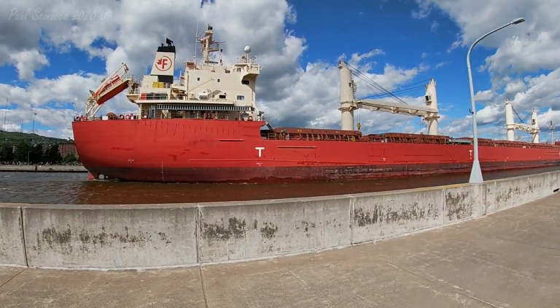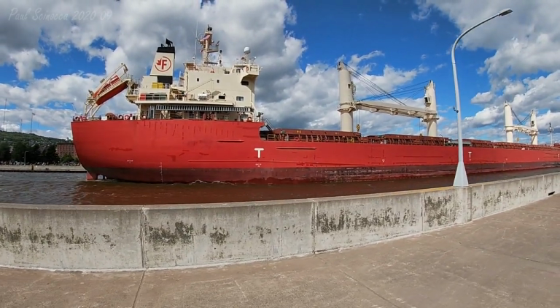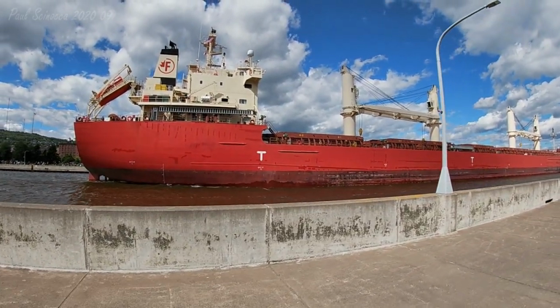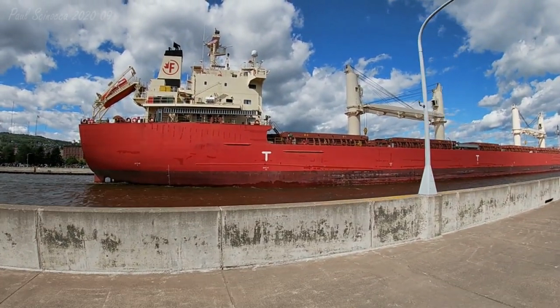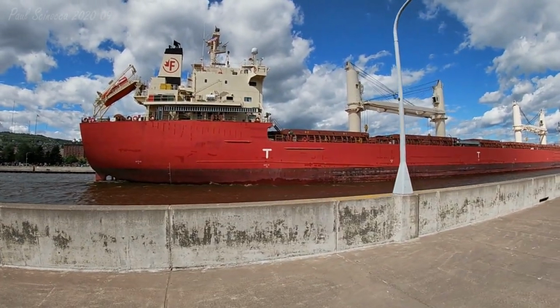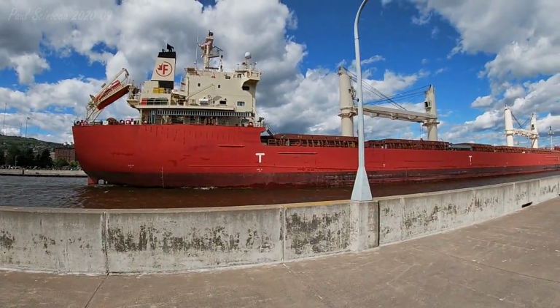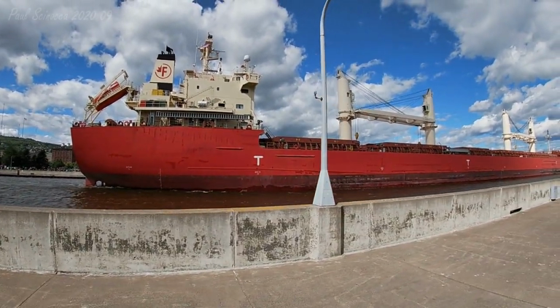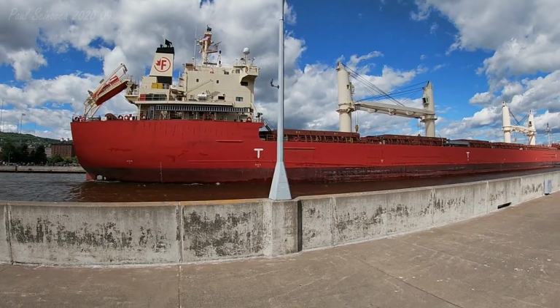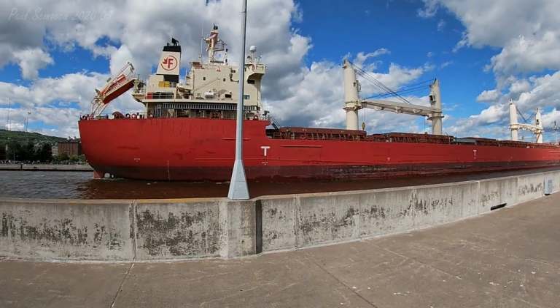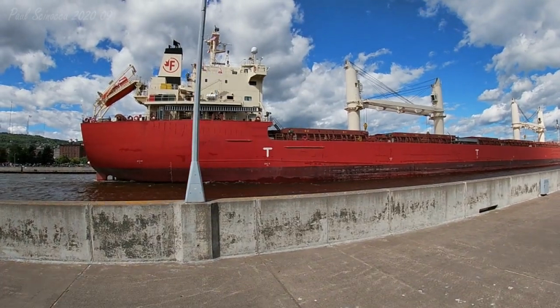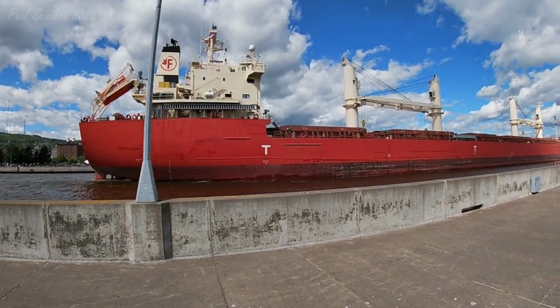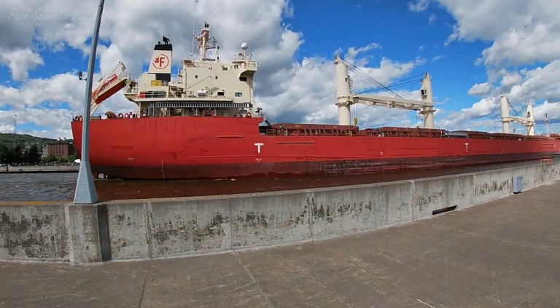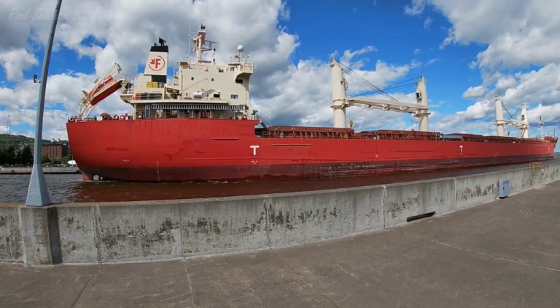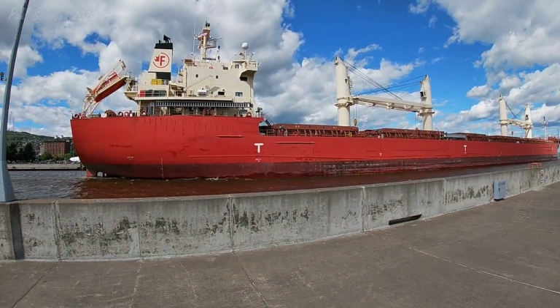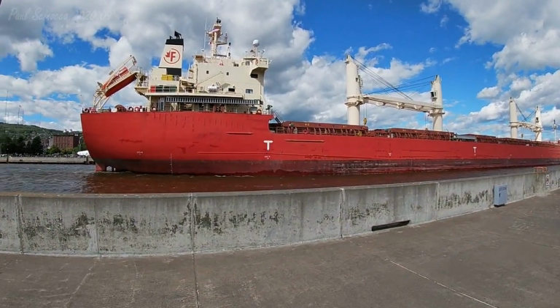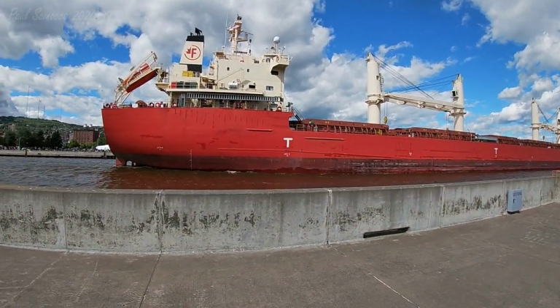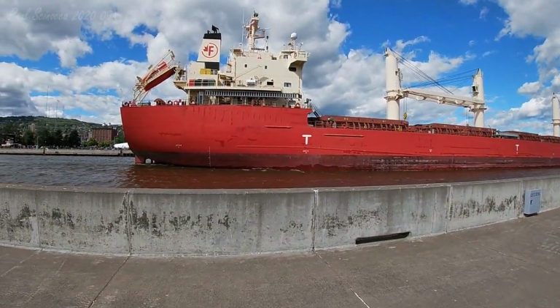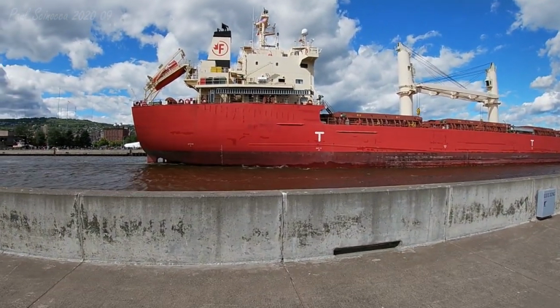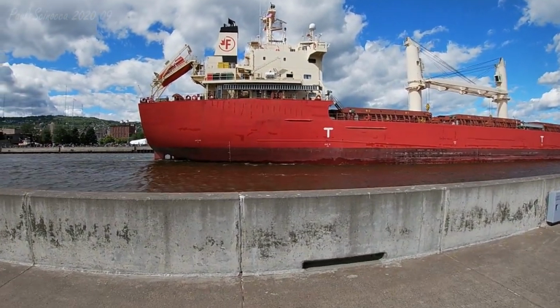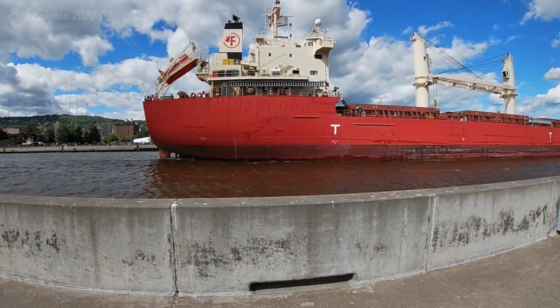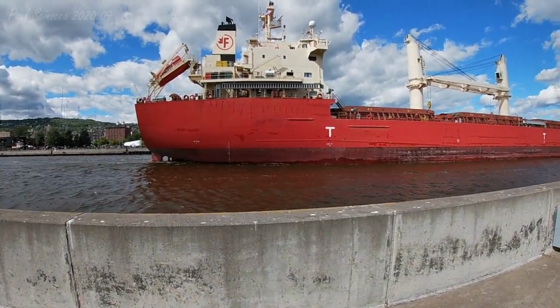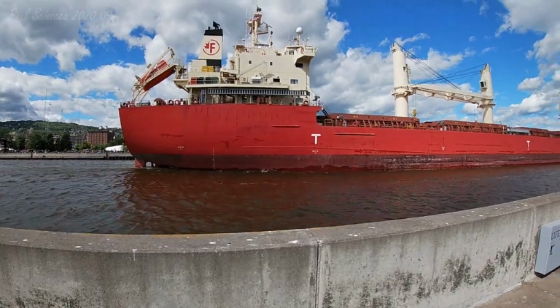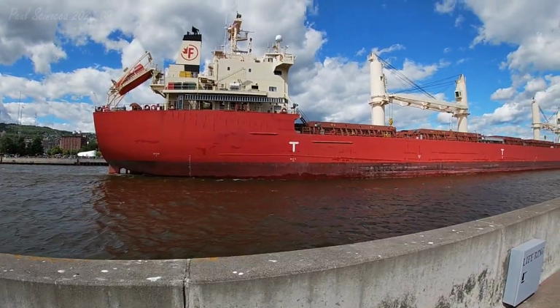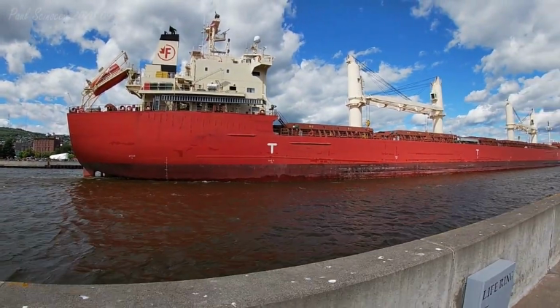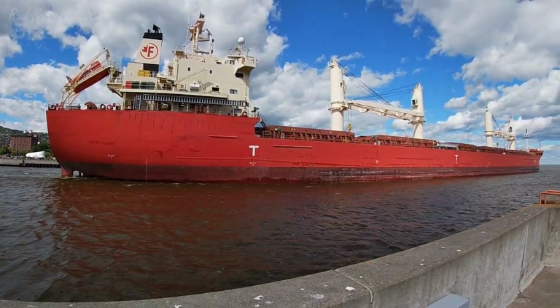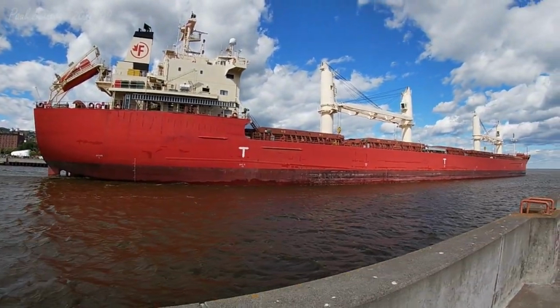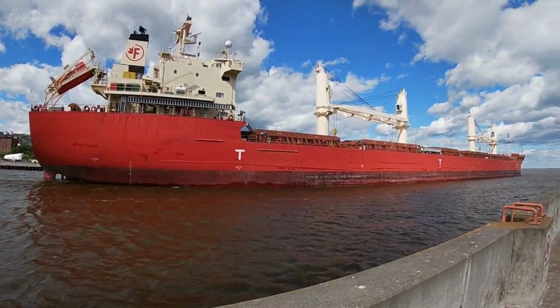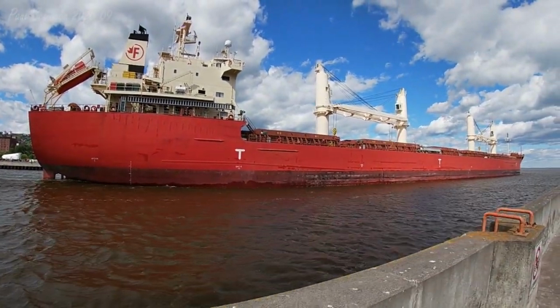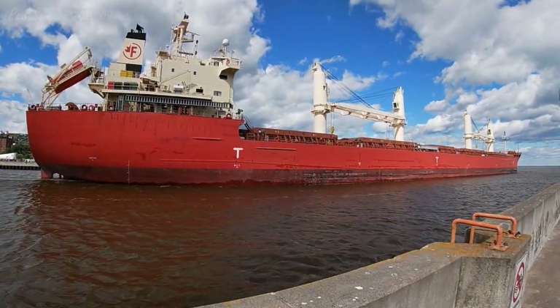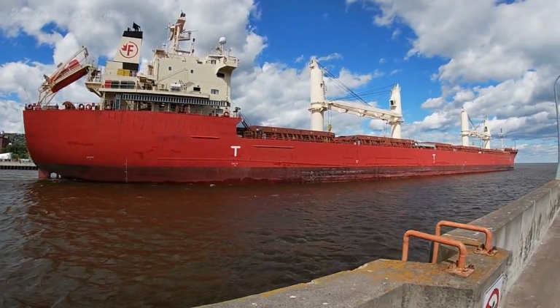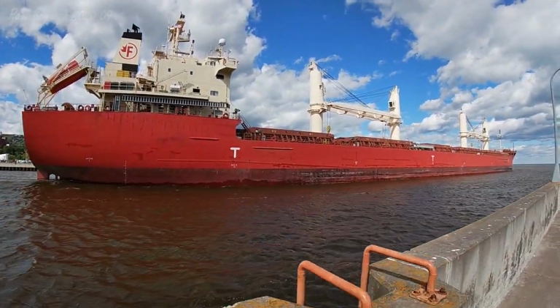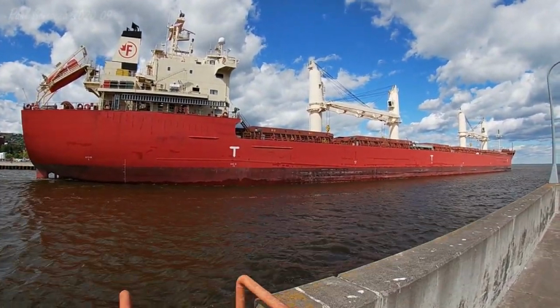Once again, this is the Federal St. Laurent, built in 2019, measuring 656 feet in length. She's departing today after loading grain at the Riverland Great Lakes dock, which is just back of the bridge.